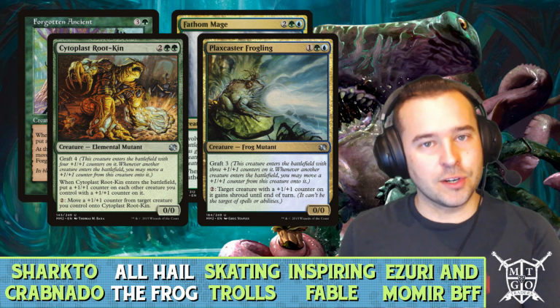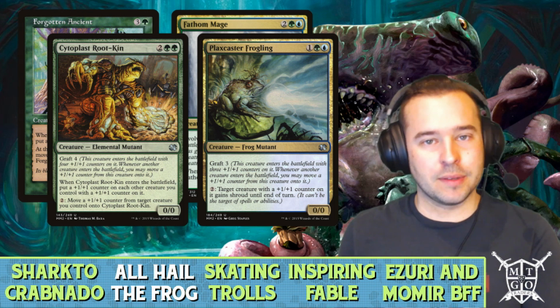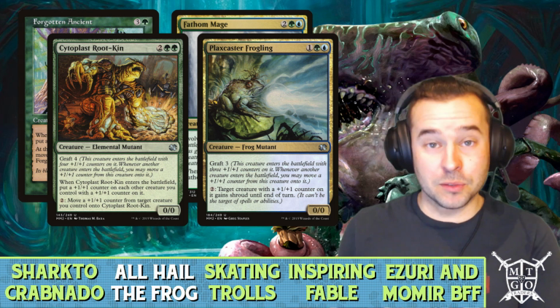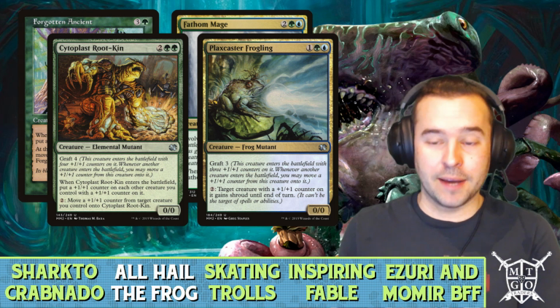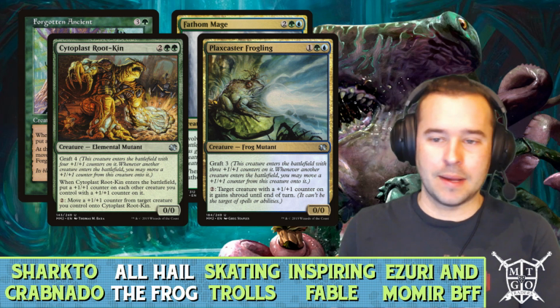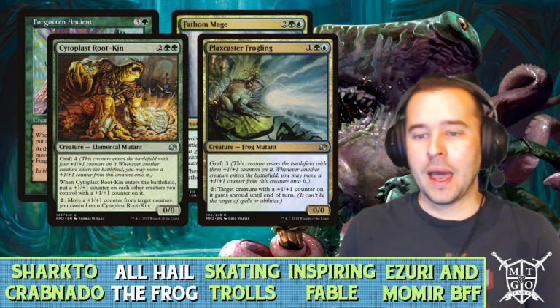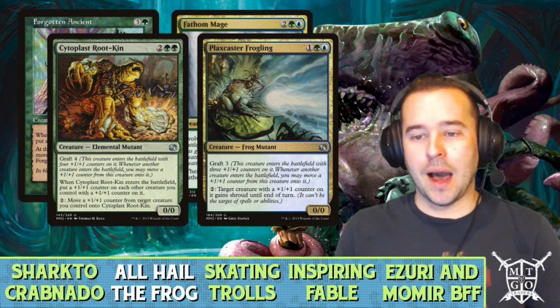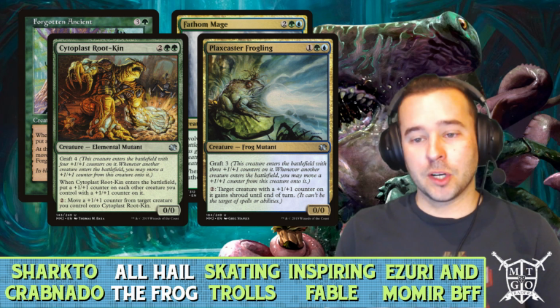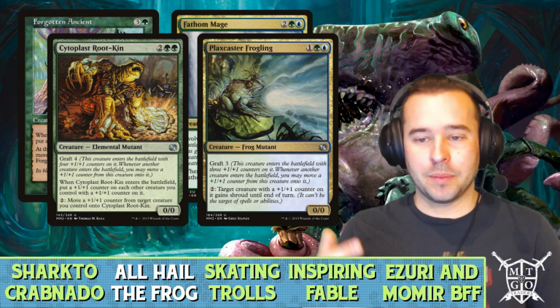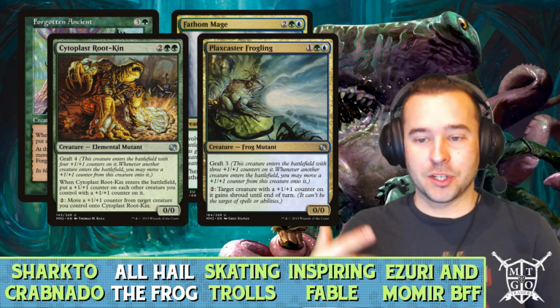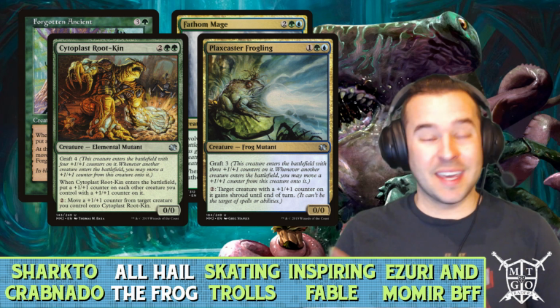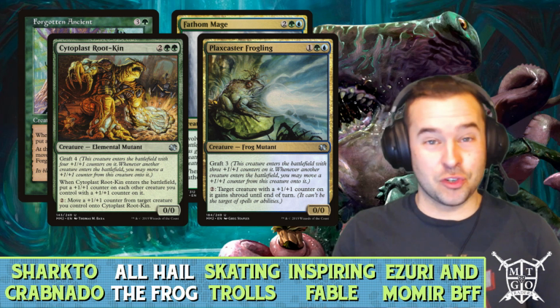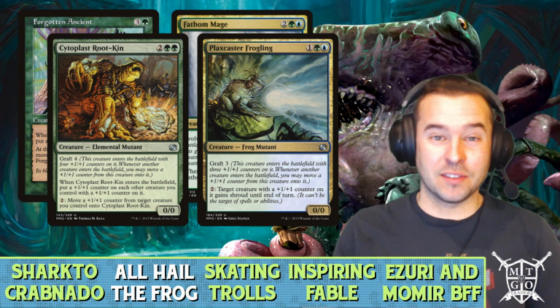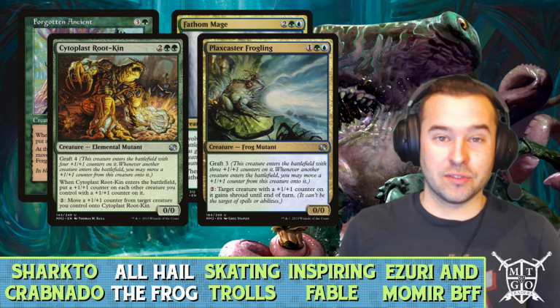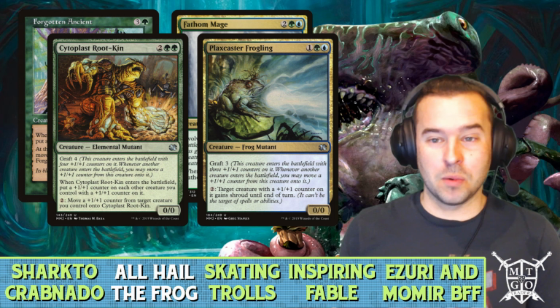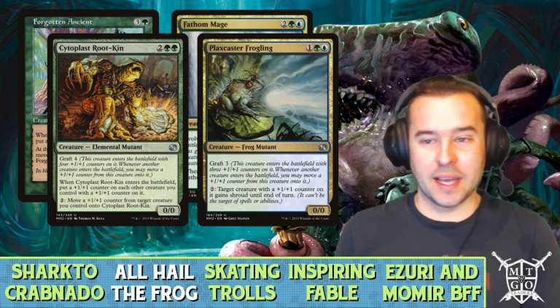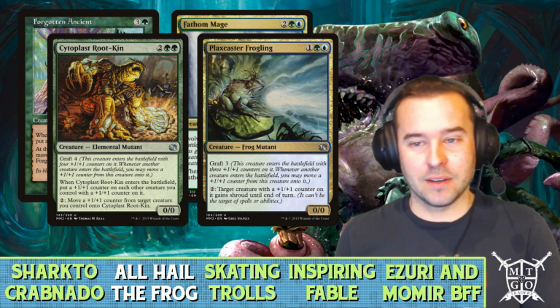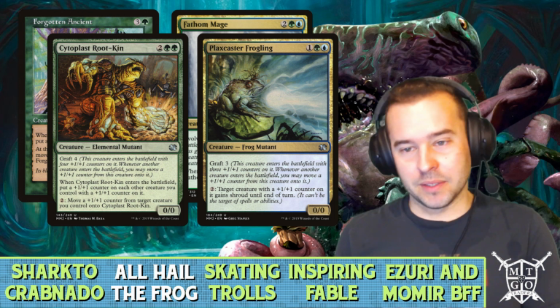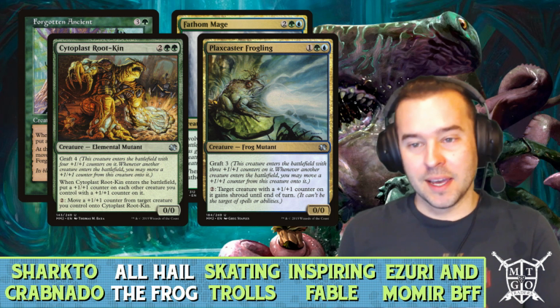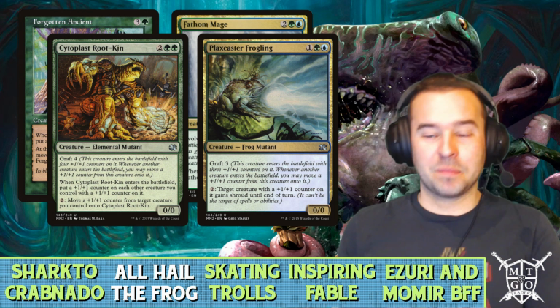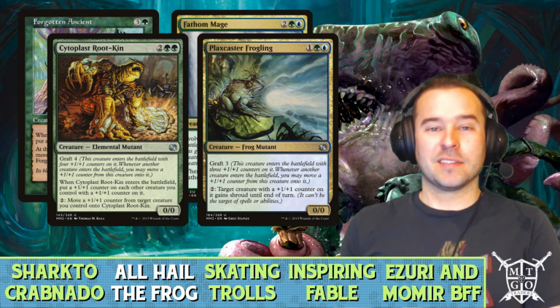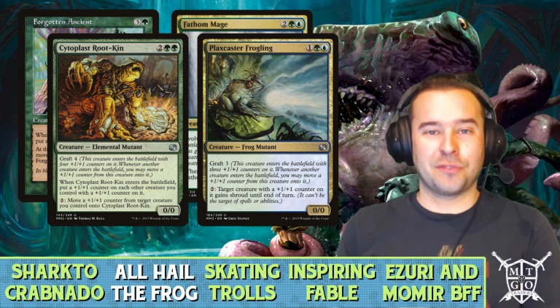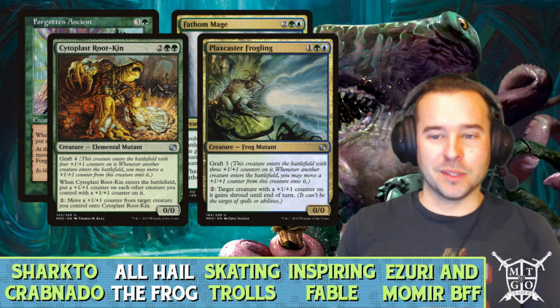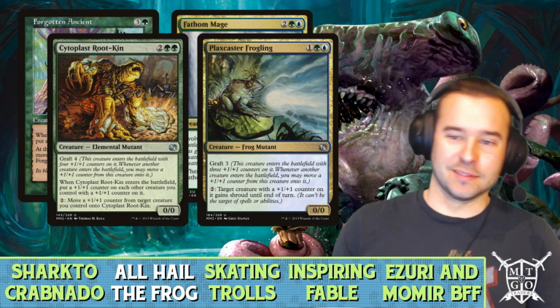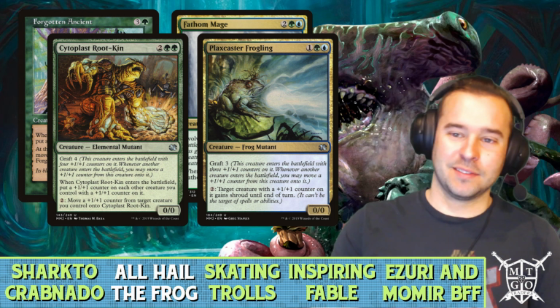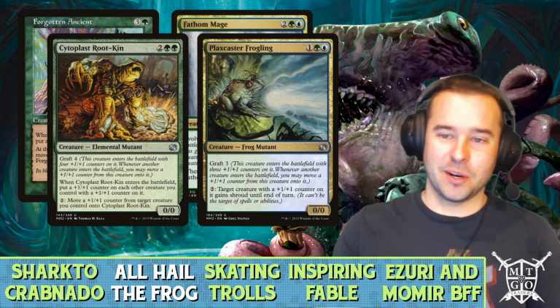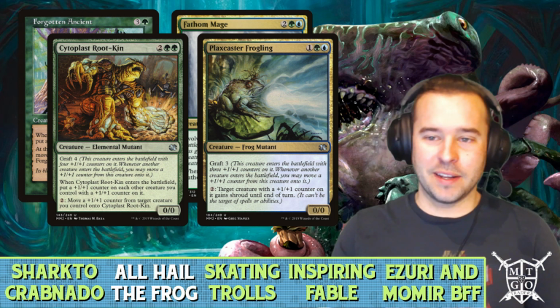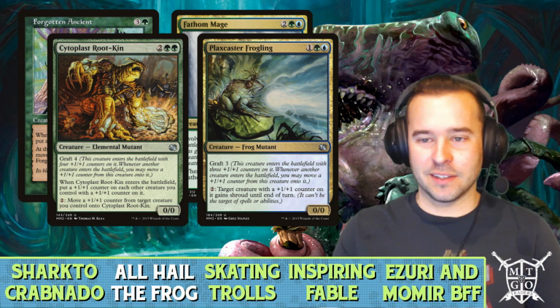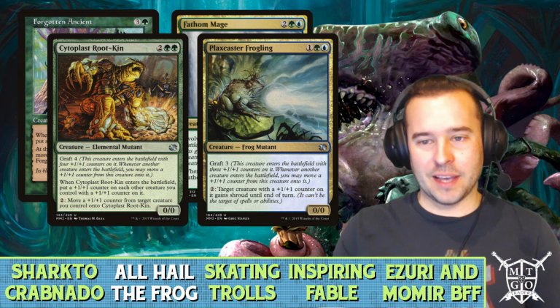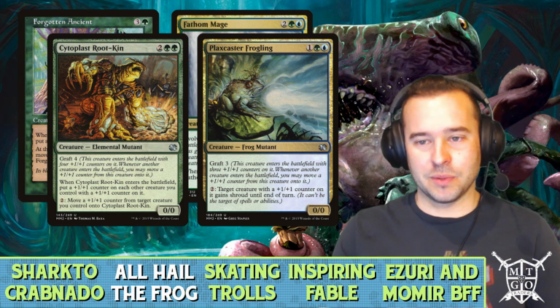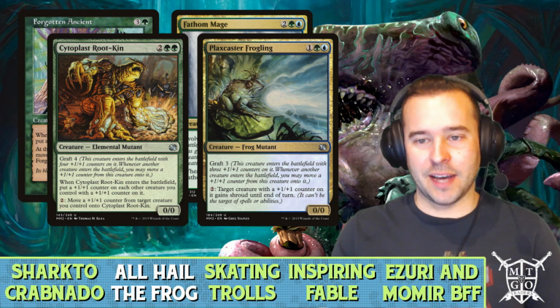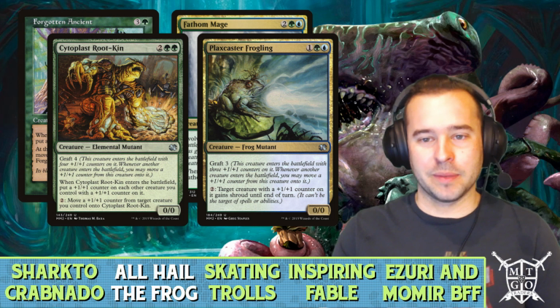Plaxcaster Frogling: another way to protect our creatures with a plus-one counter. We can give them shroud until end of turn with an activated ability. Plus it's a frog mutant — and if you go to pet it, he's going to blast you with the hyper beam.